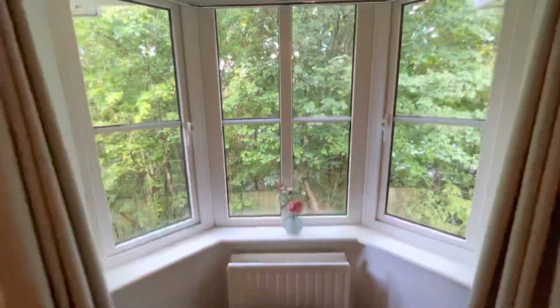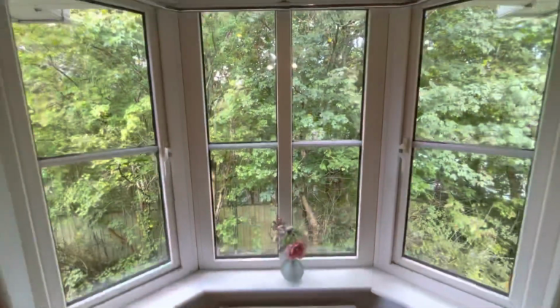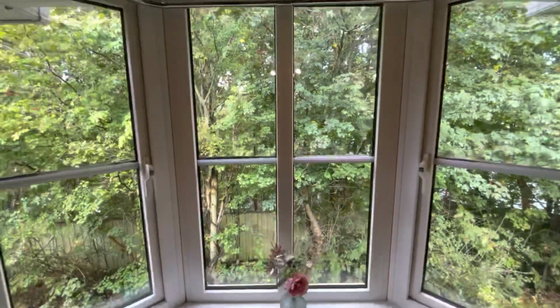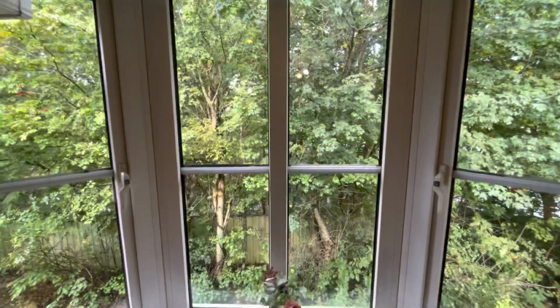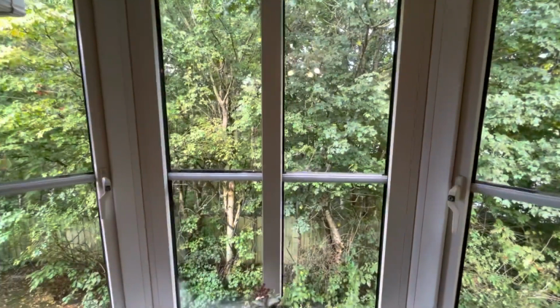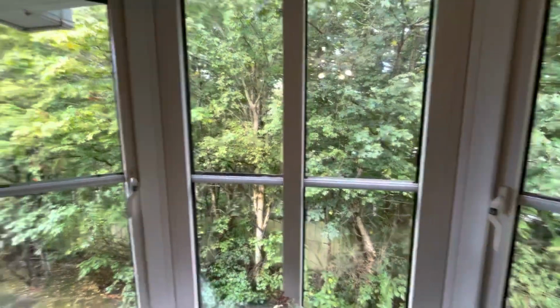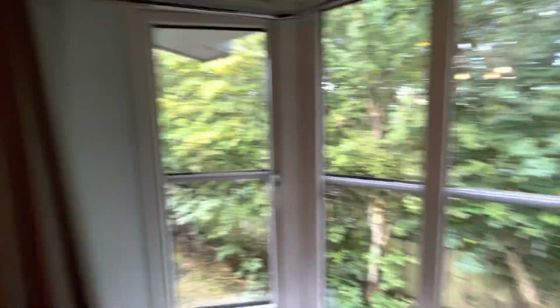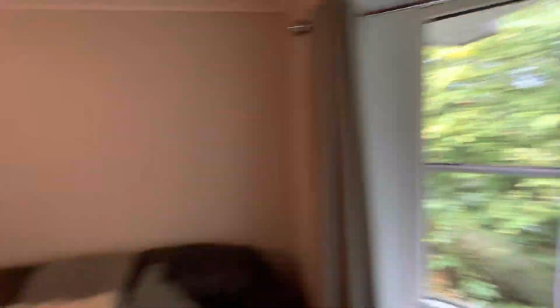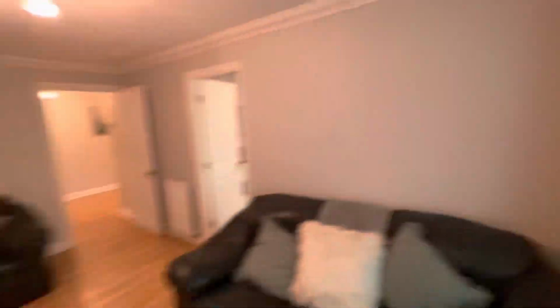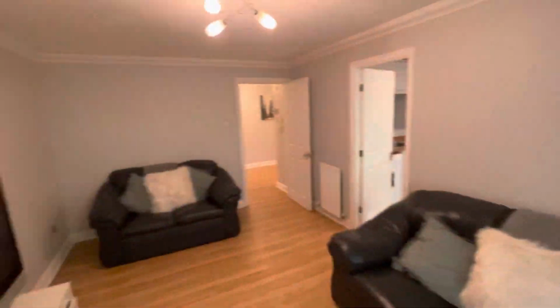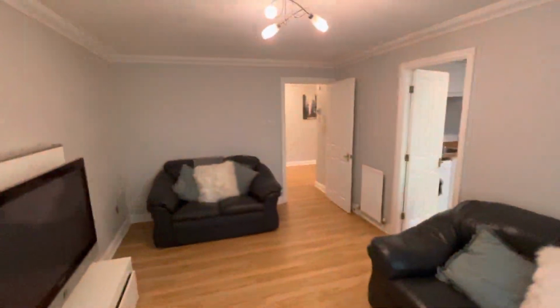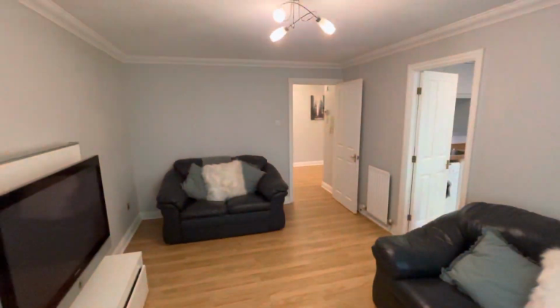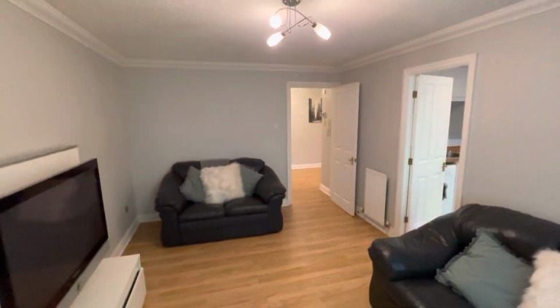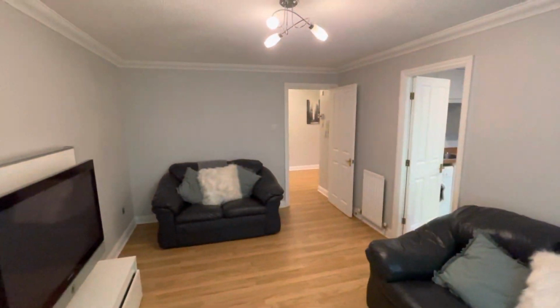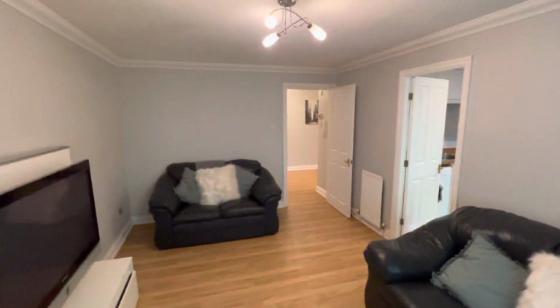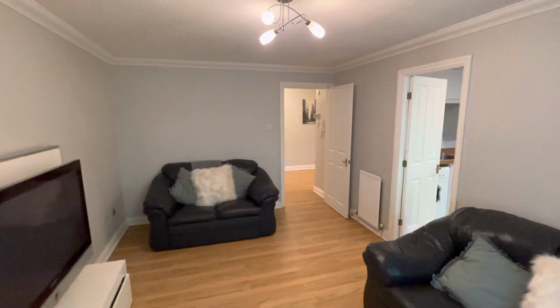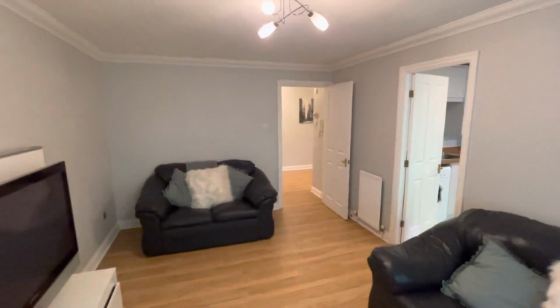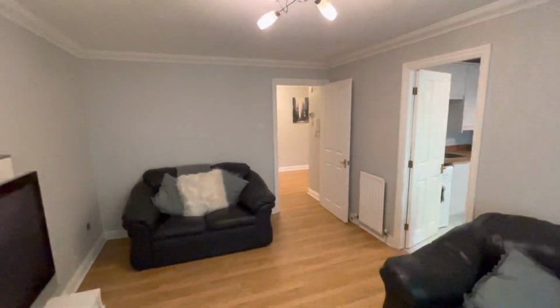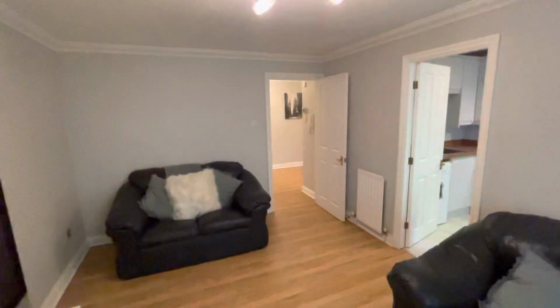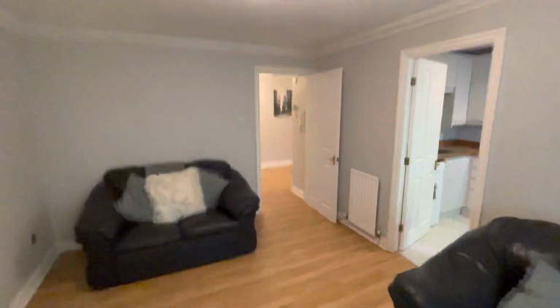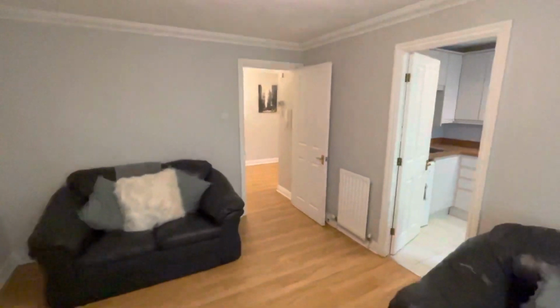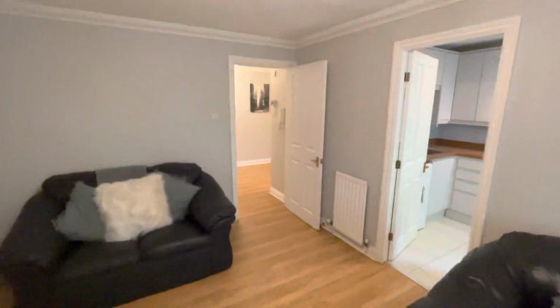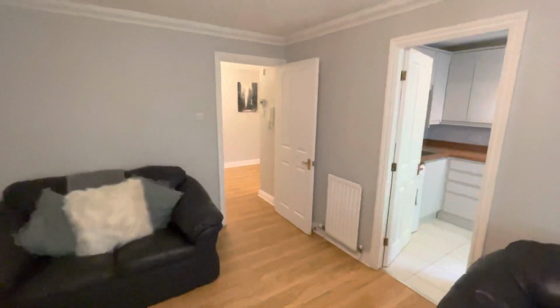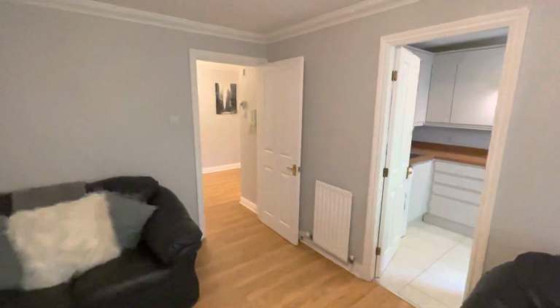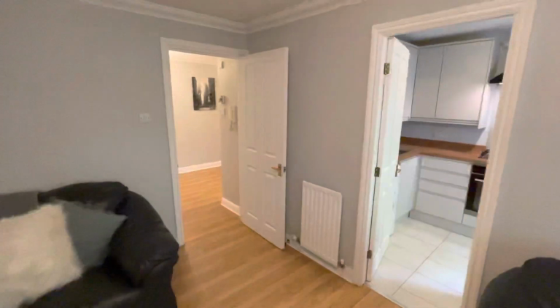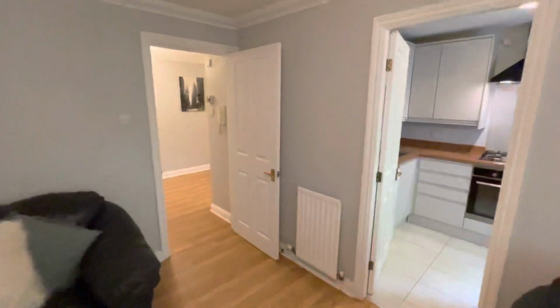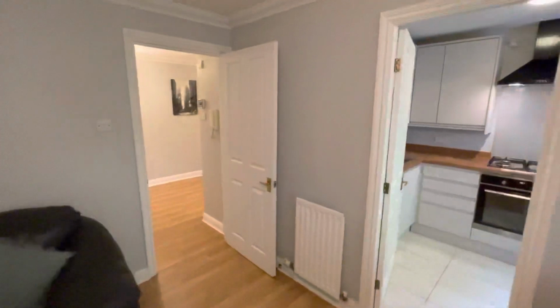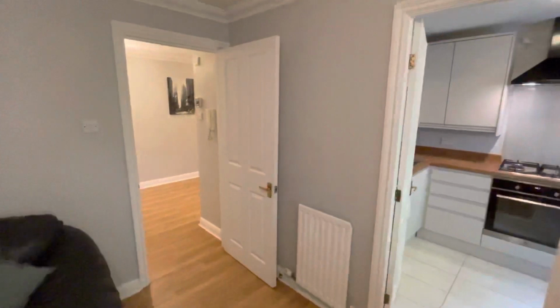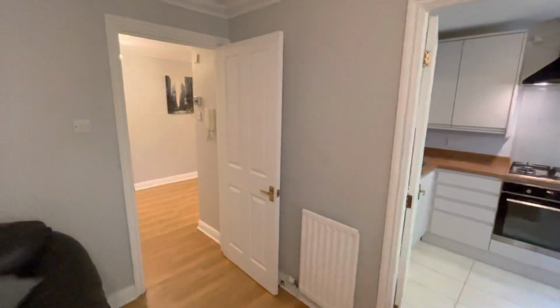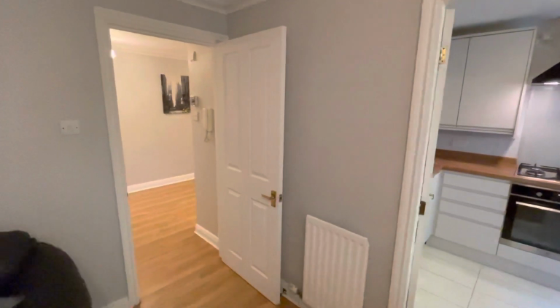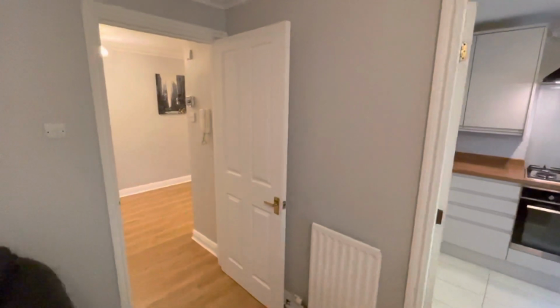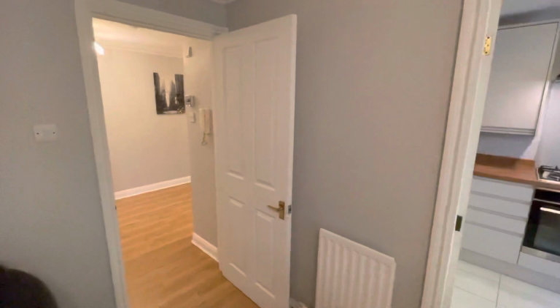That concludes the video tour of number seven Hazeldean Court. Please give the office a call to arrange a viewing. Thanks for watching.